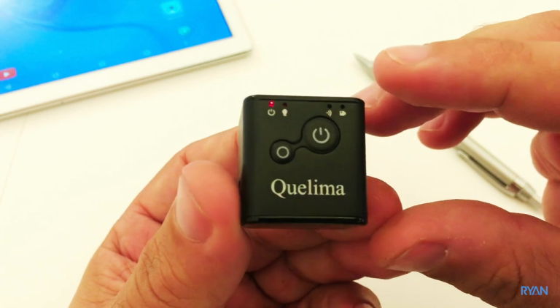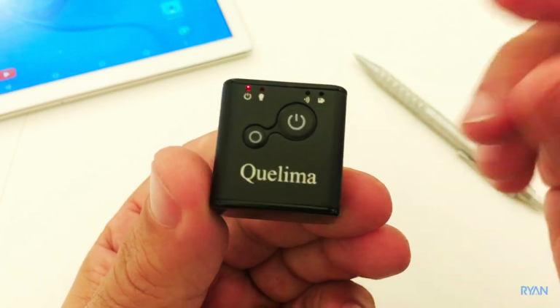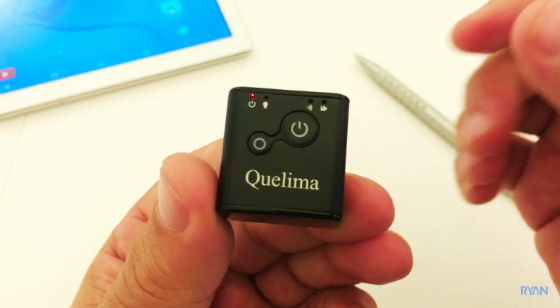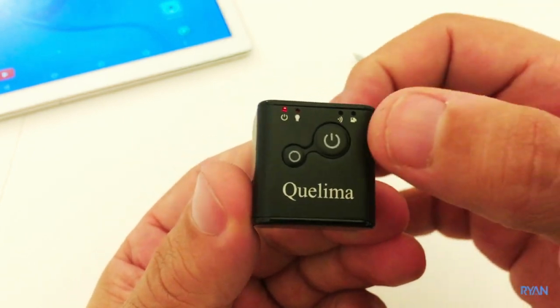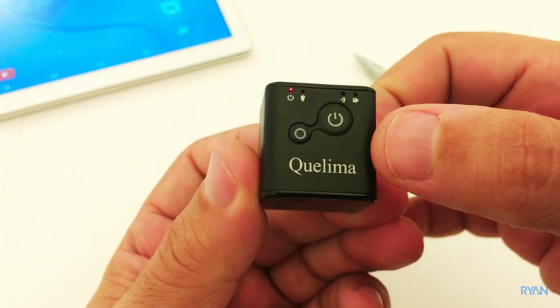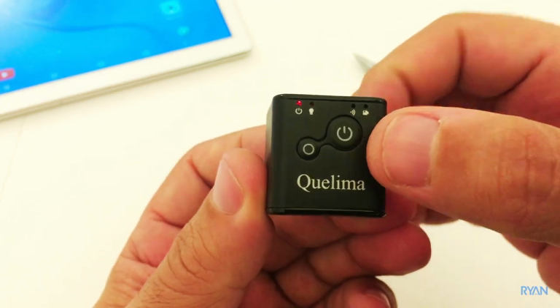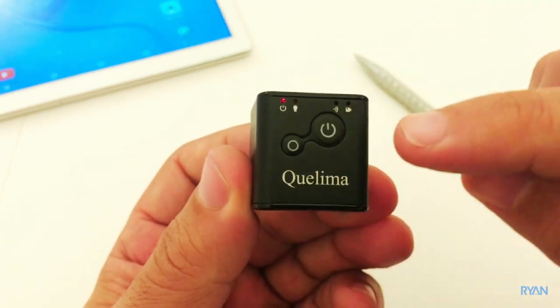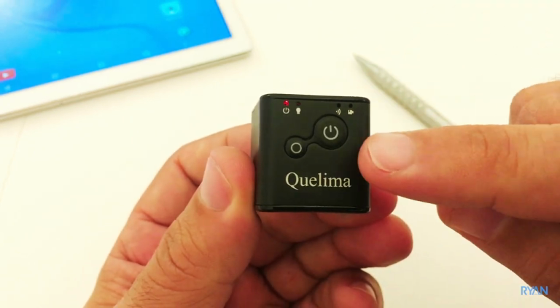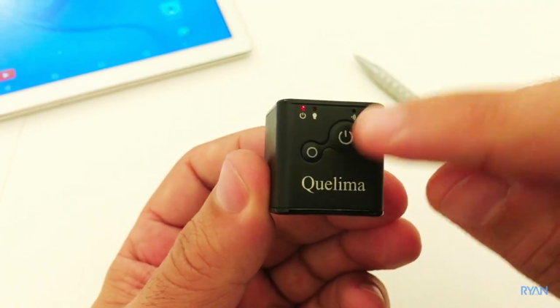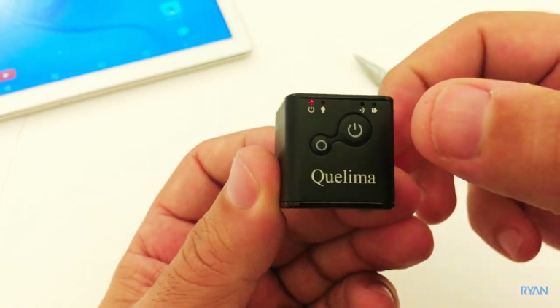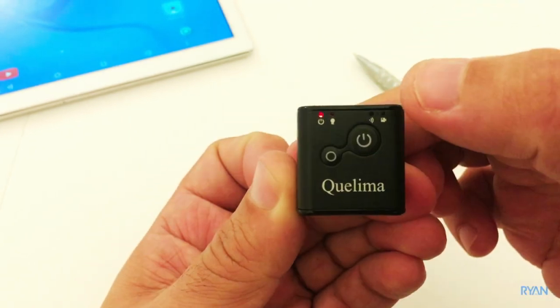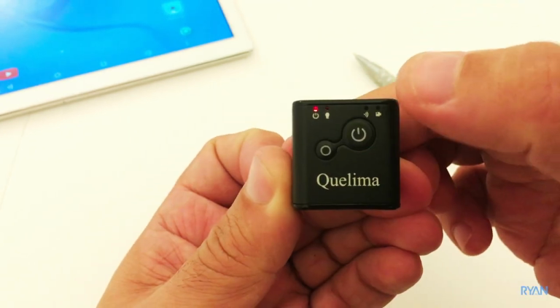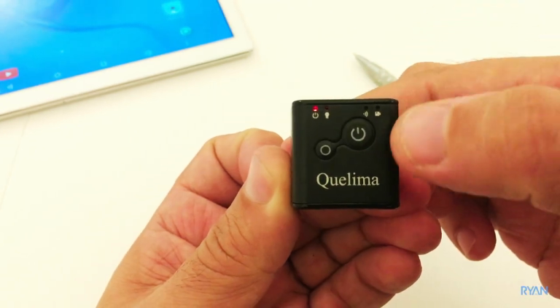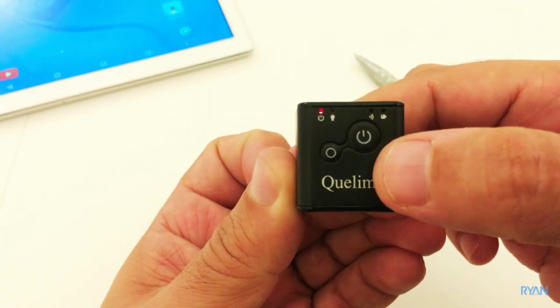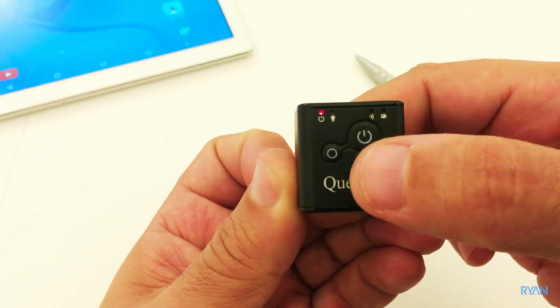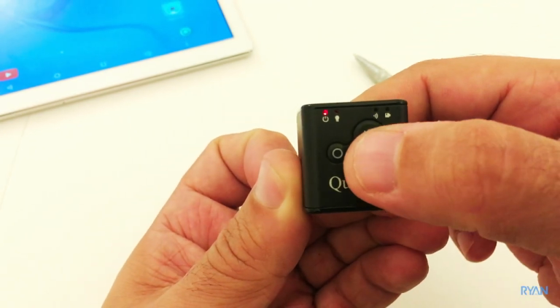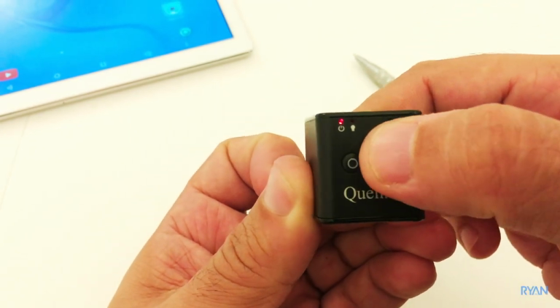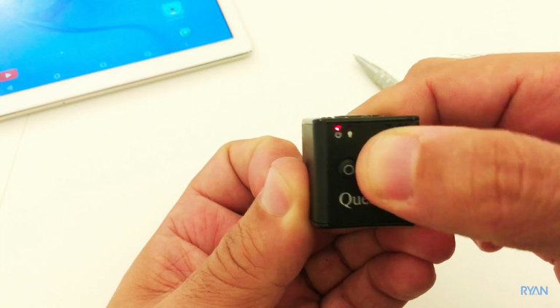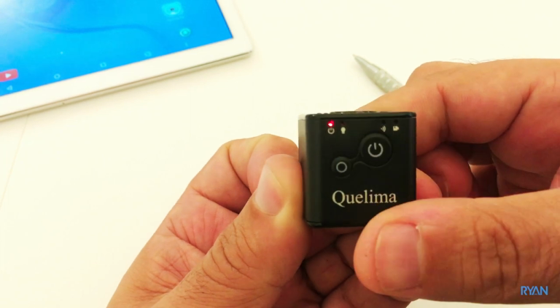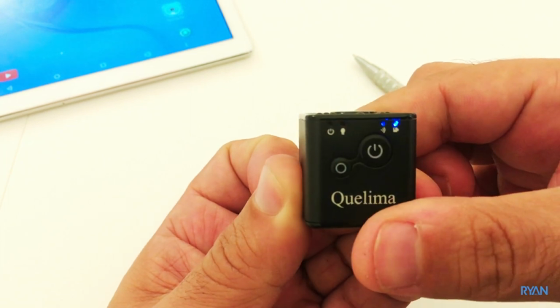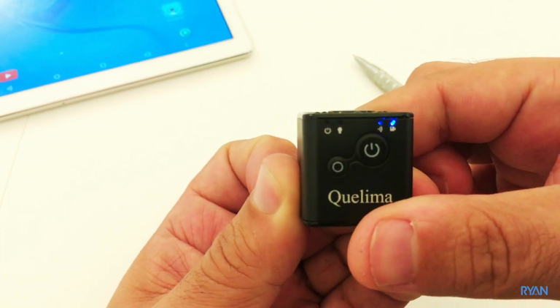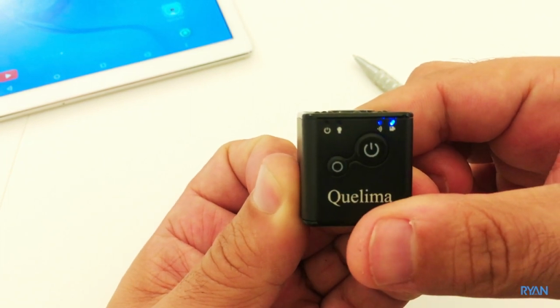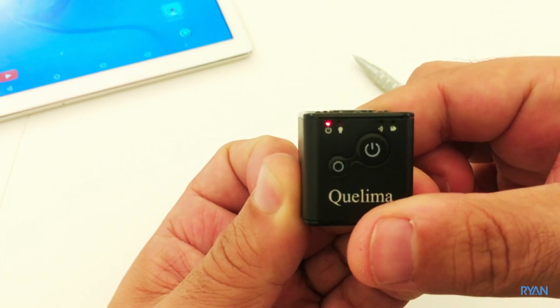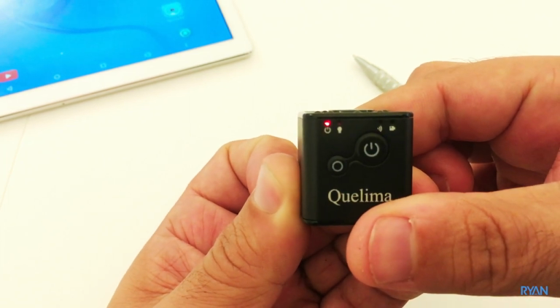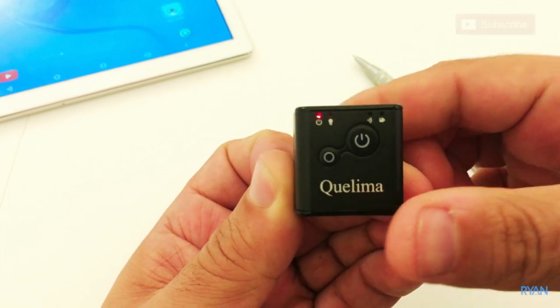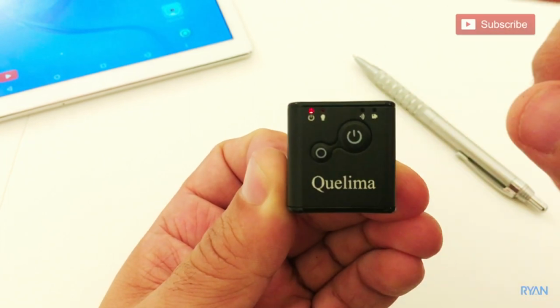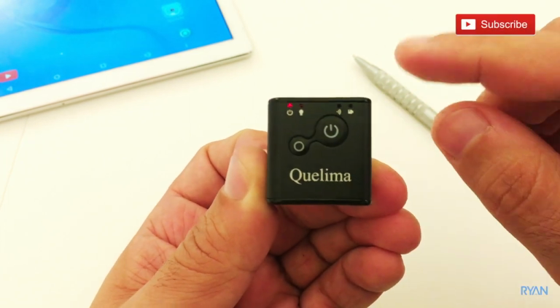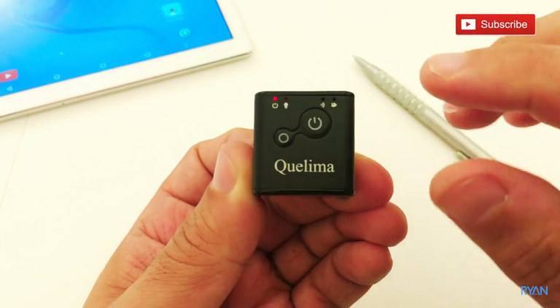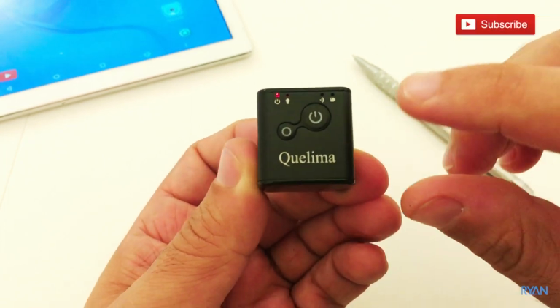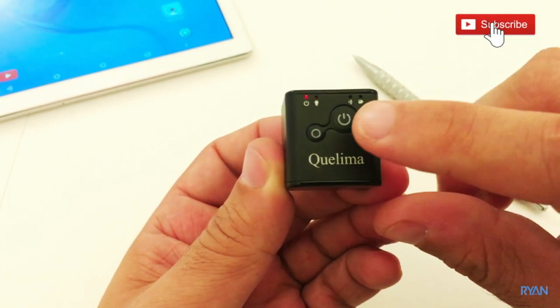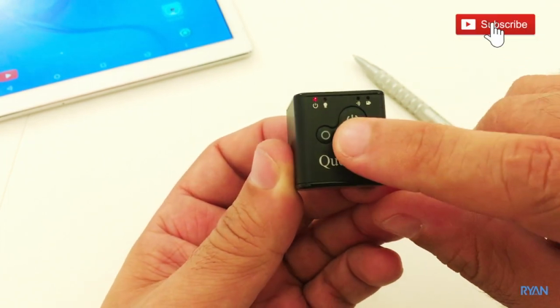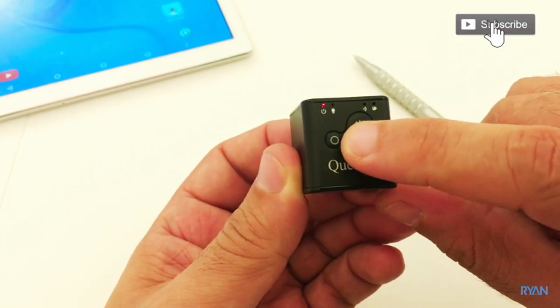From standby mode, you have the option to take a picture — just press the power button once and you'll see a blue LED flashing. Let's see that one picture taken, and let's take another one.